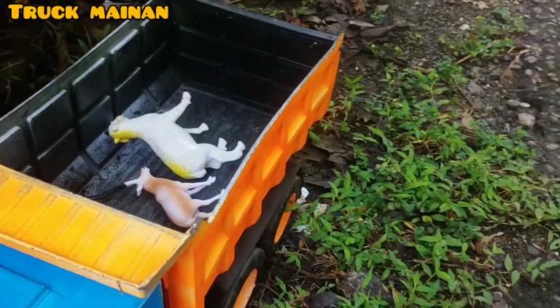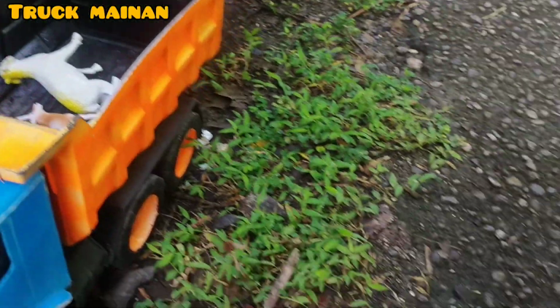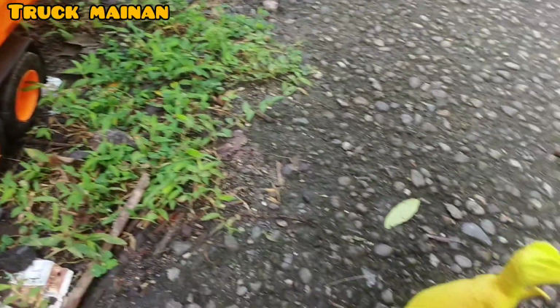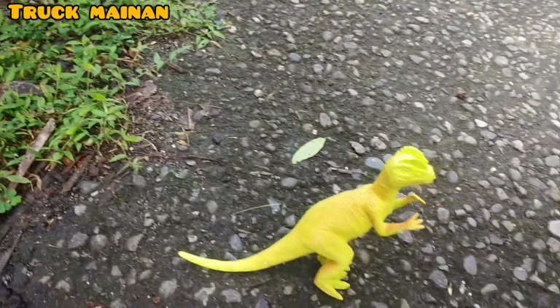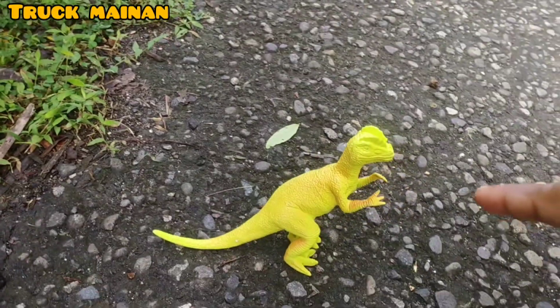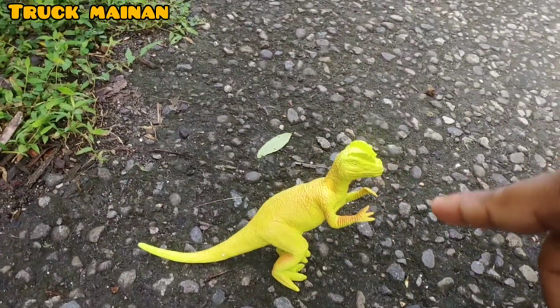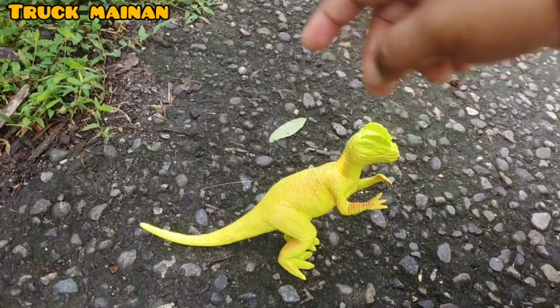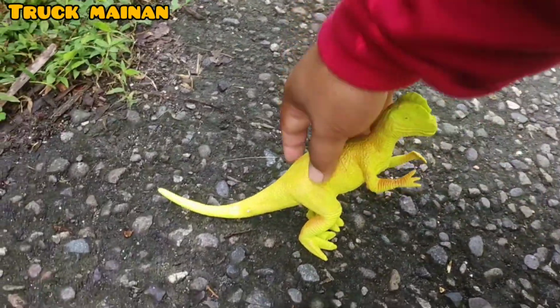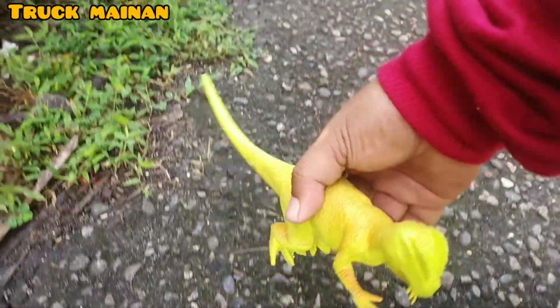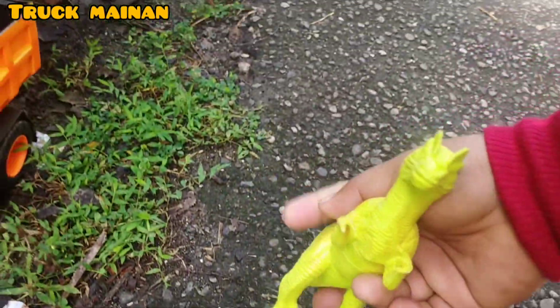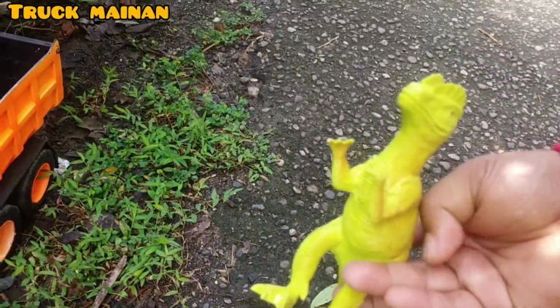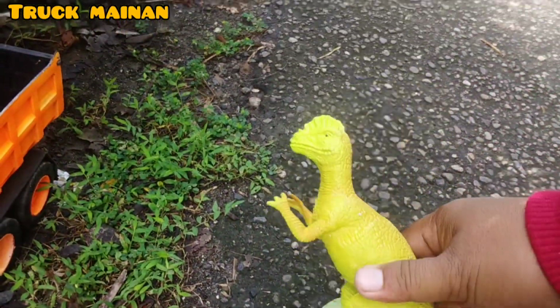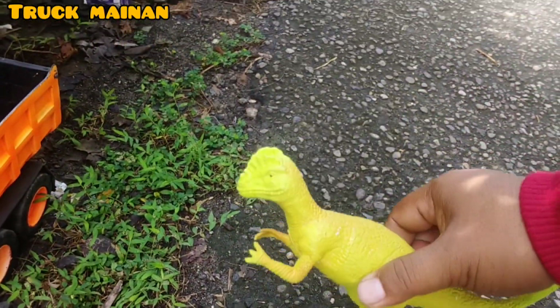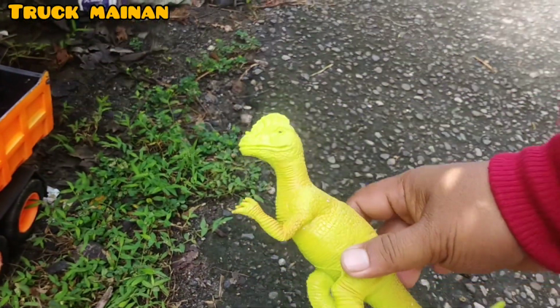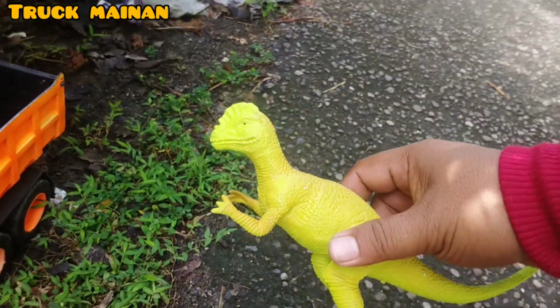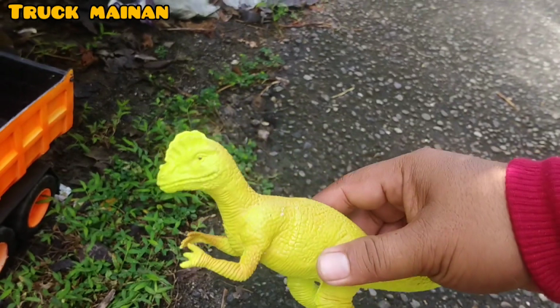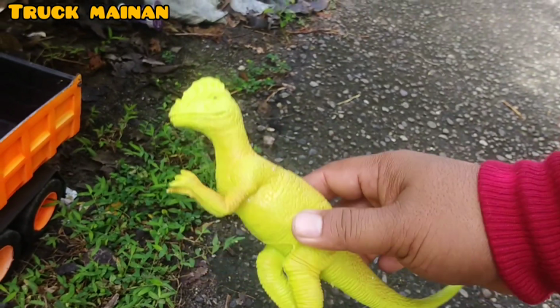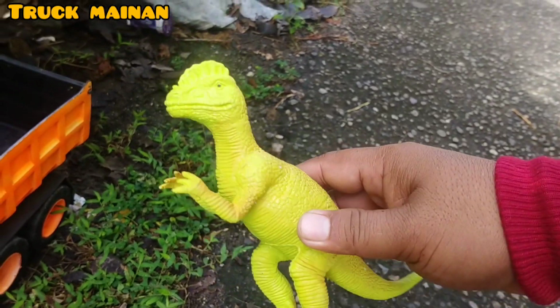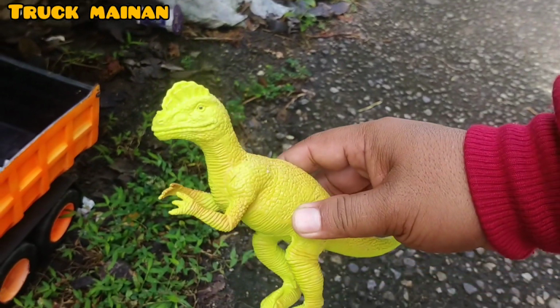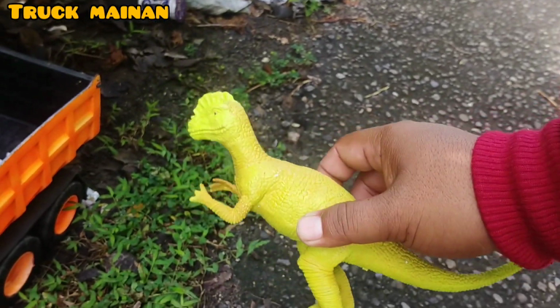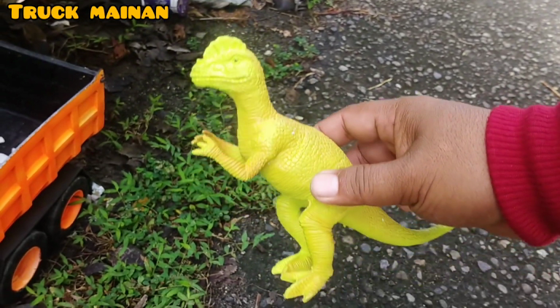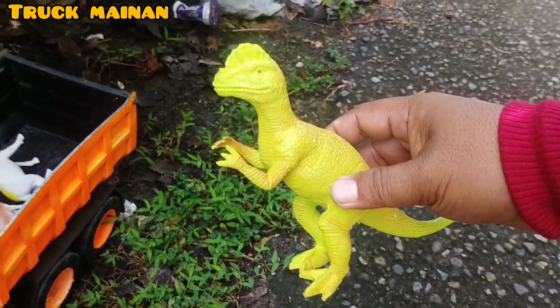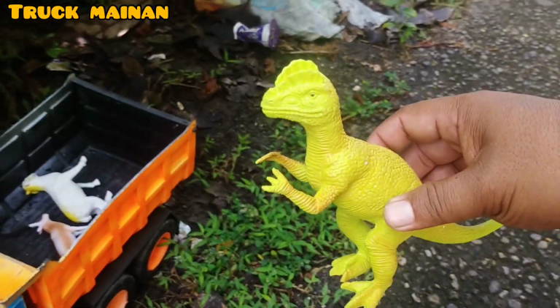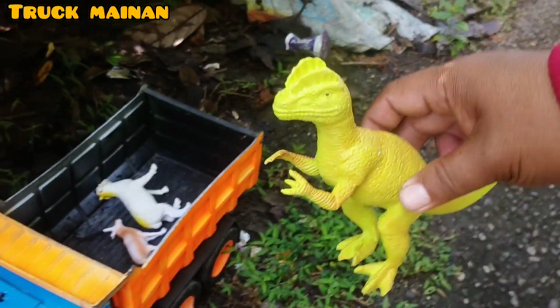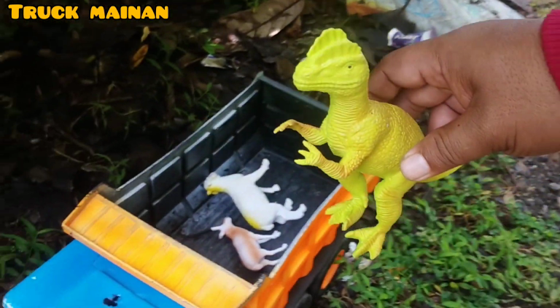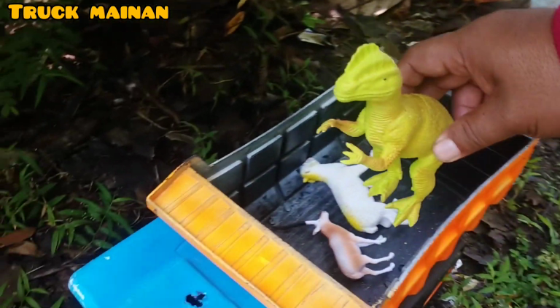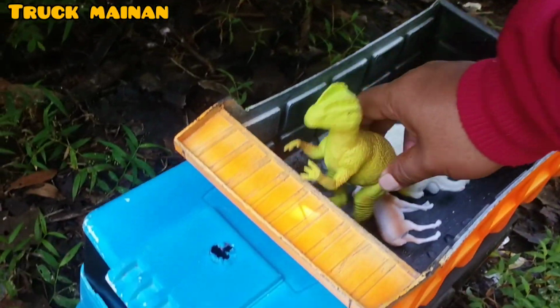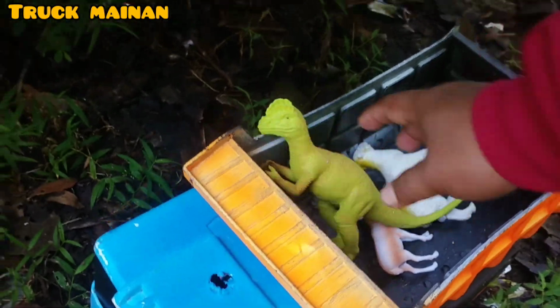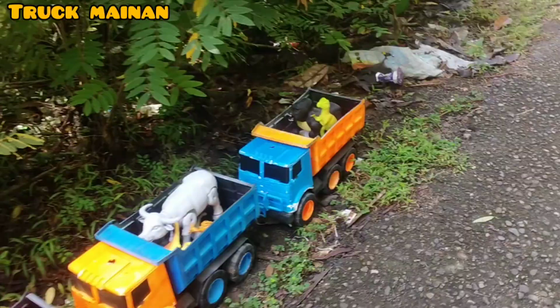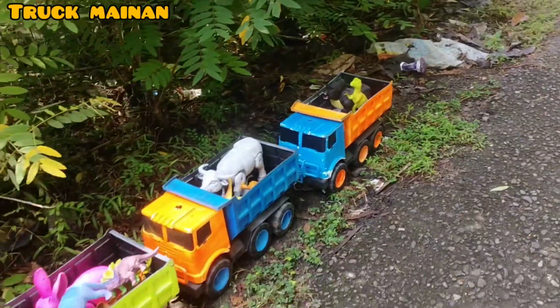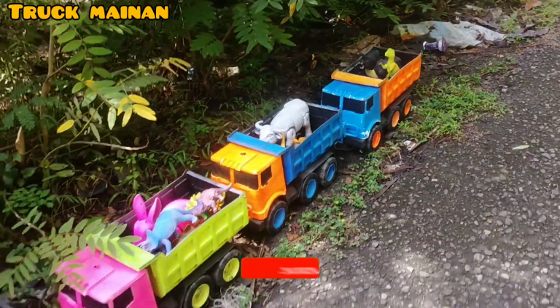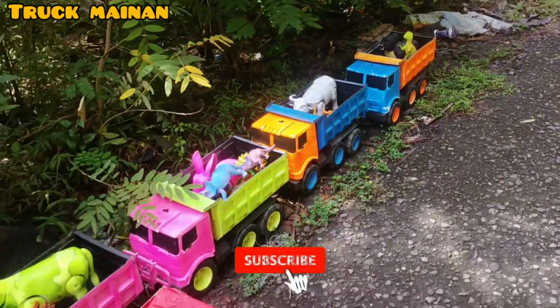Ini hewan yang terakhir, teman-teman. Ini ada hewan dinosaurus, jenis dinosaurus. Warnanya warna hijau, teman-teman. (This is the last animal, friends. This is a dinosaur animal, a type of dinosaur. Its color is green, friends.)